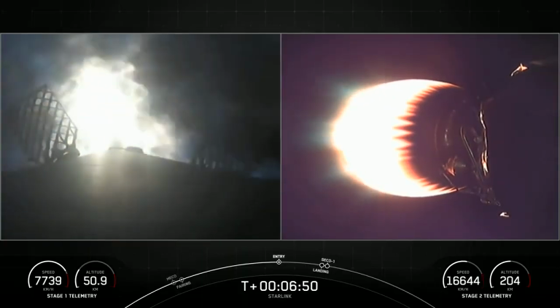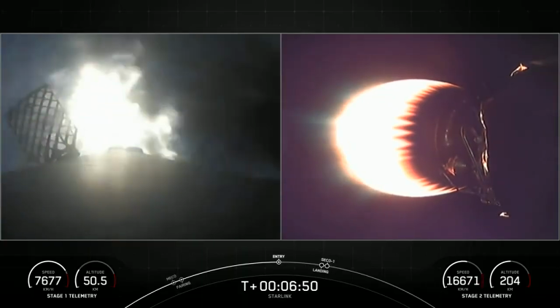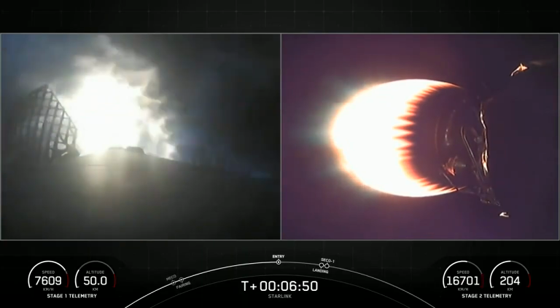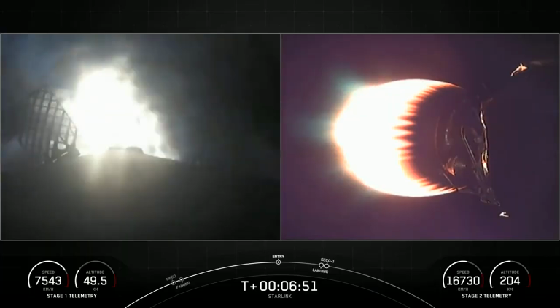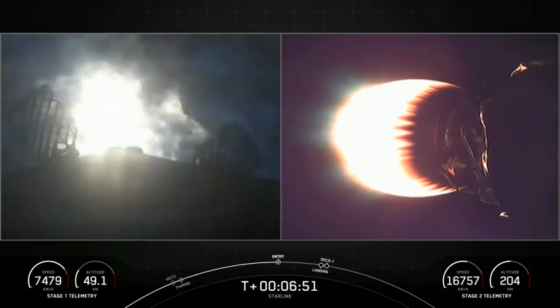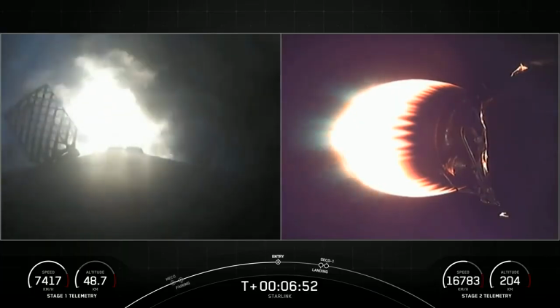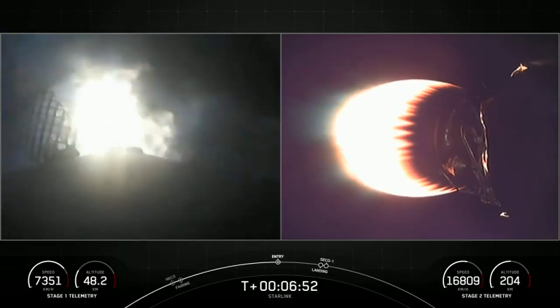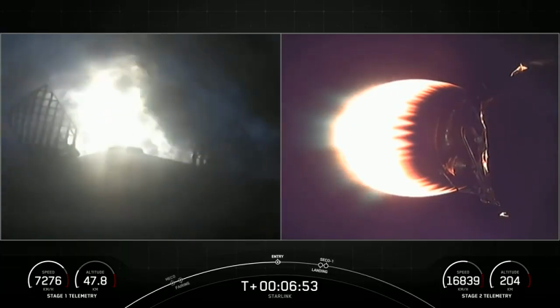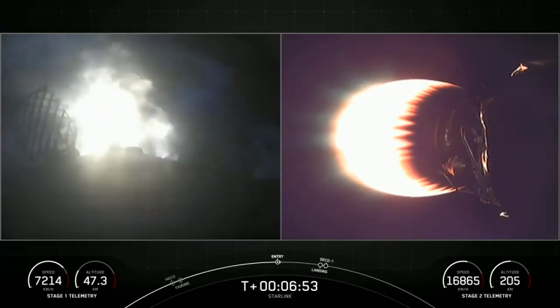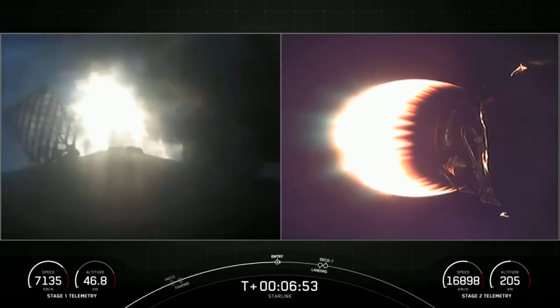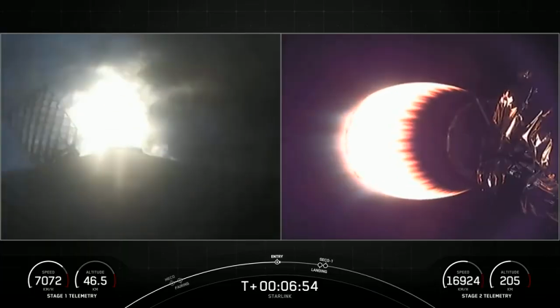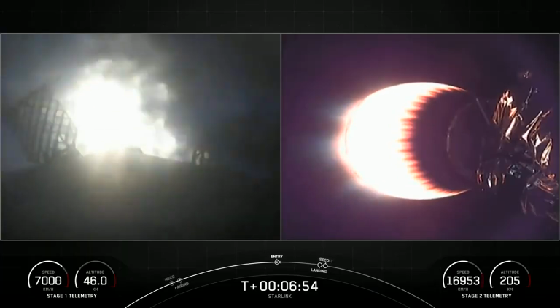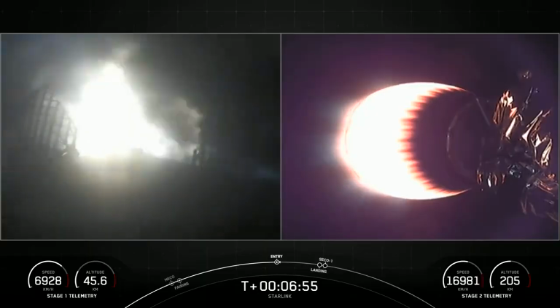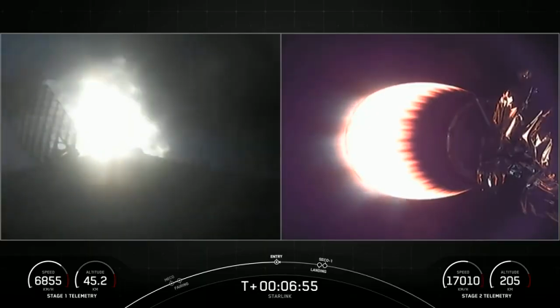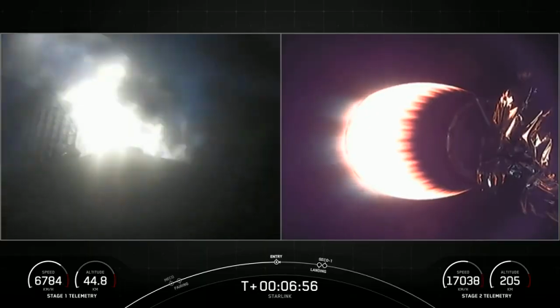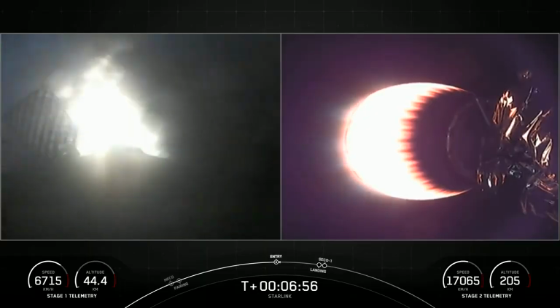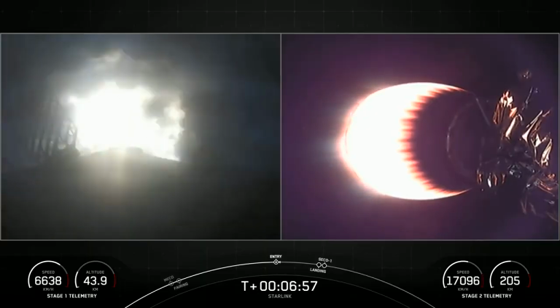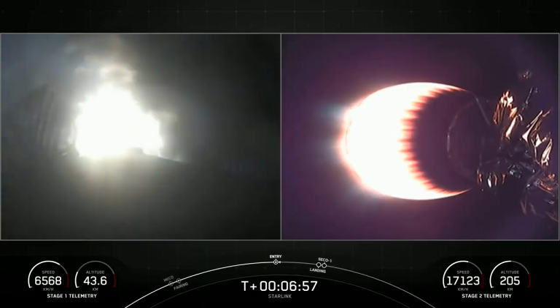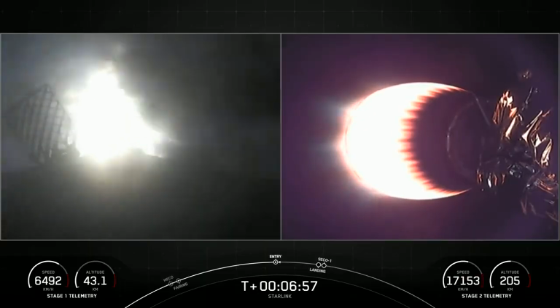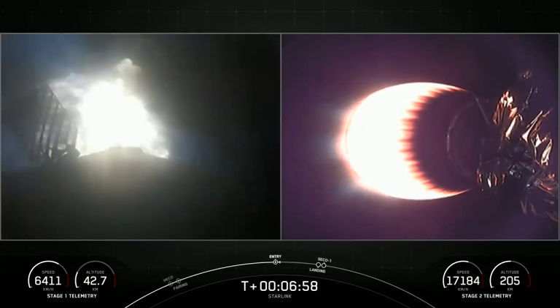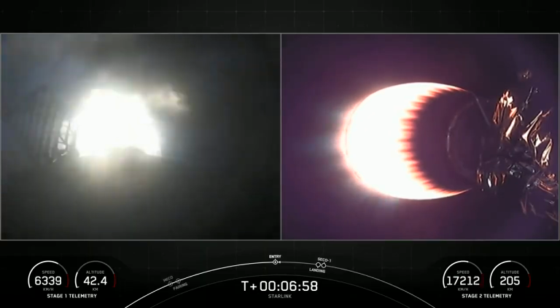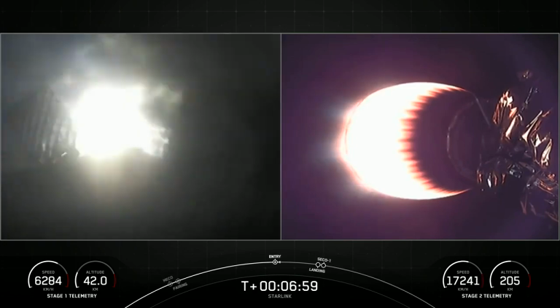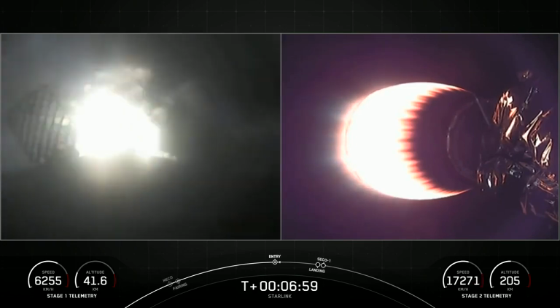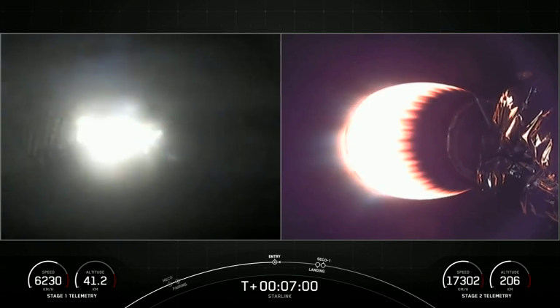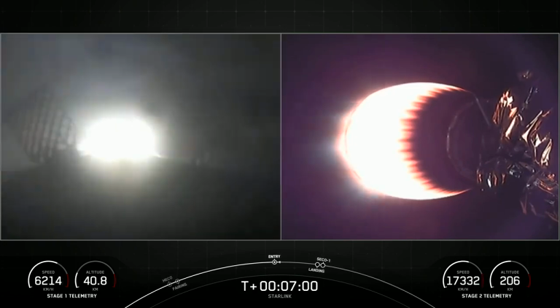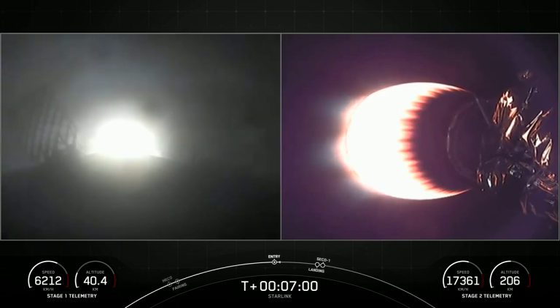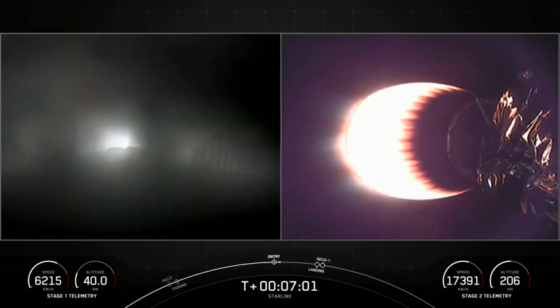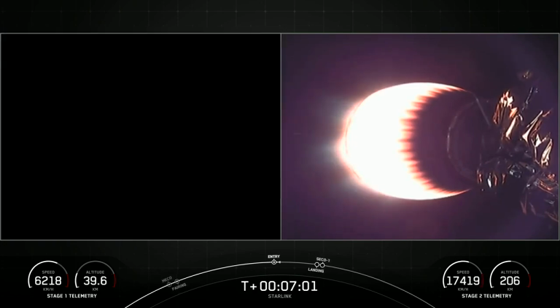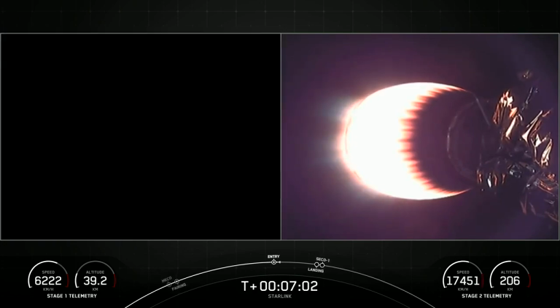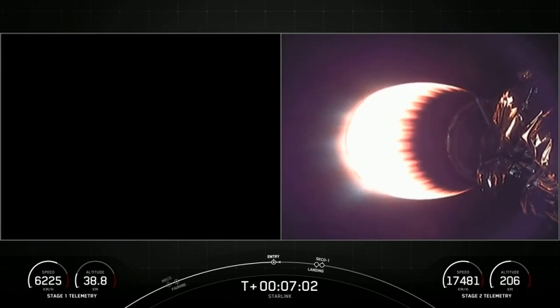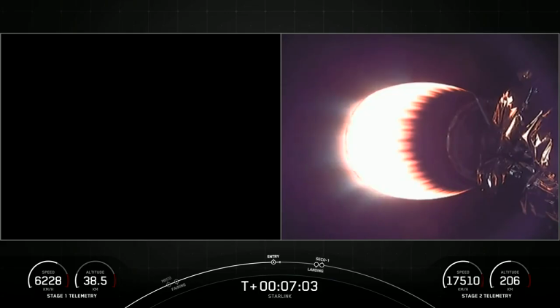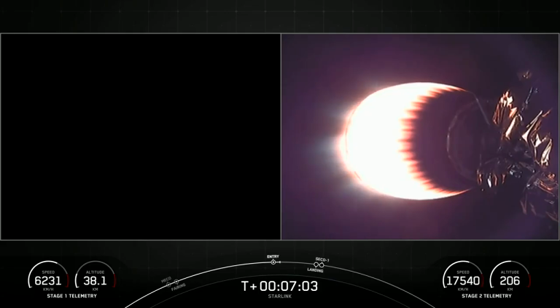Stage 1, also known as the booster, has ignited three engines to slow it down for atmospheric re-entry. This entry burn will reduce most of the booster's velocity before landing on our drone ship. Stage 1 entry burn shut down.